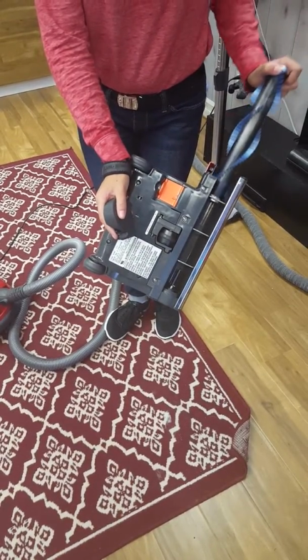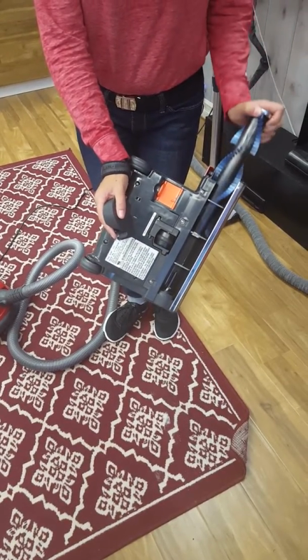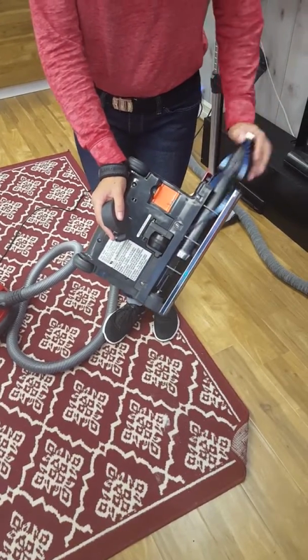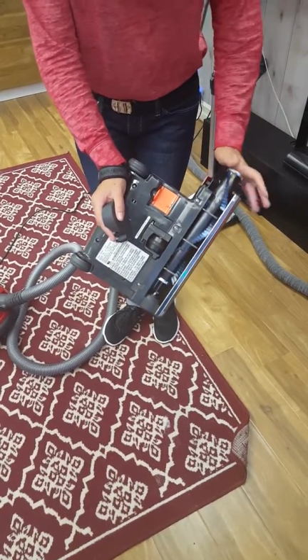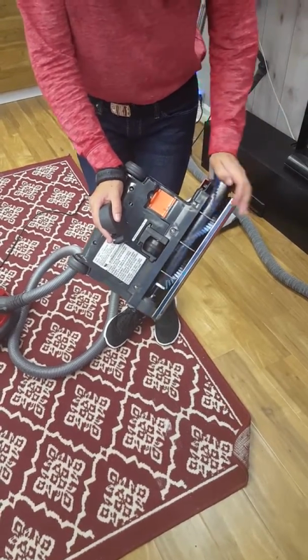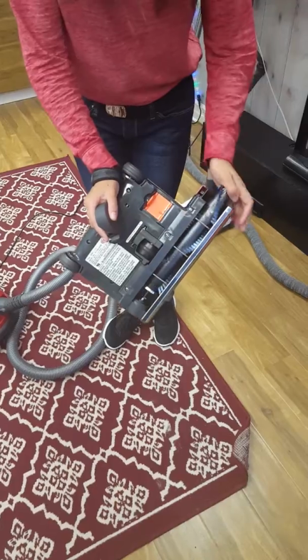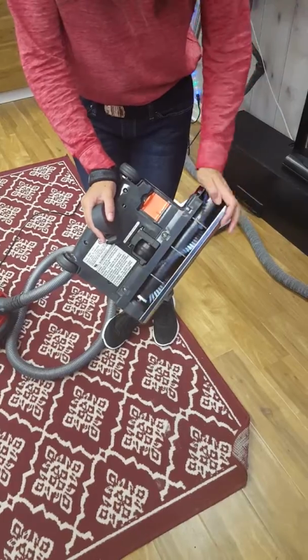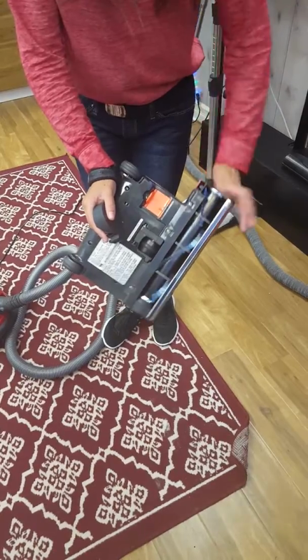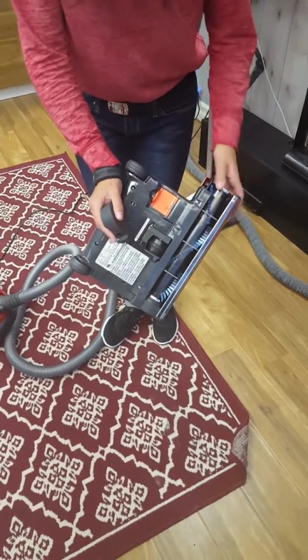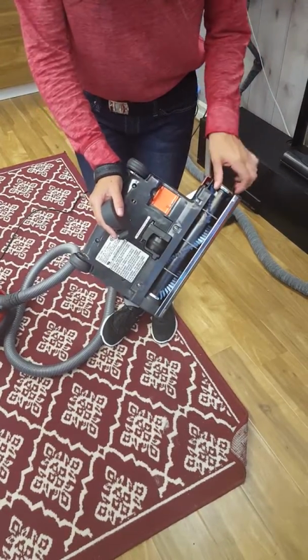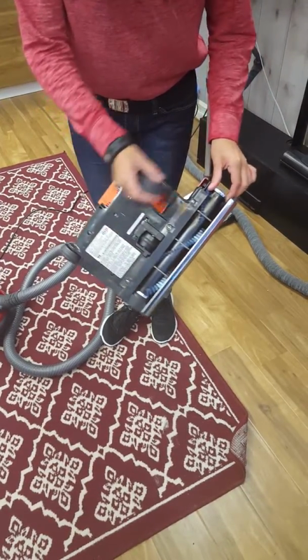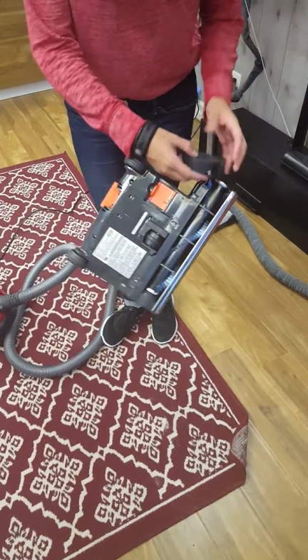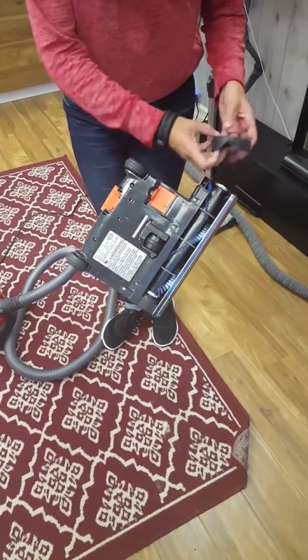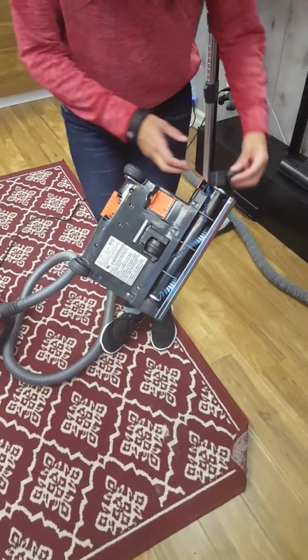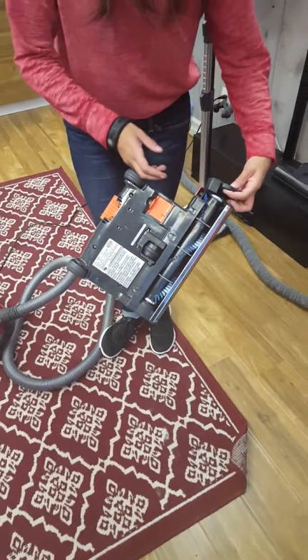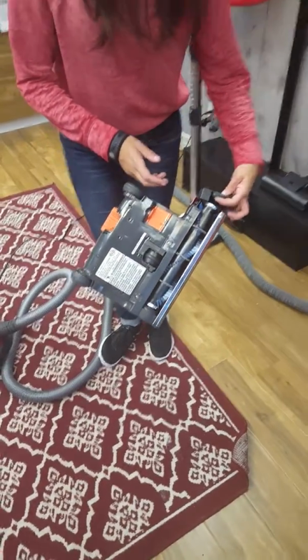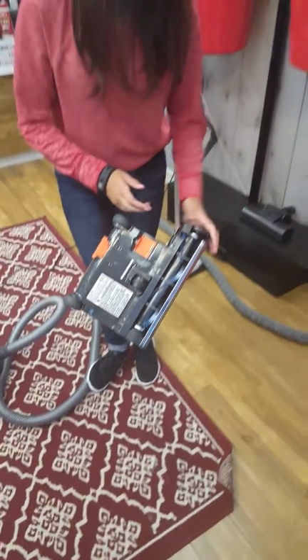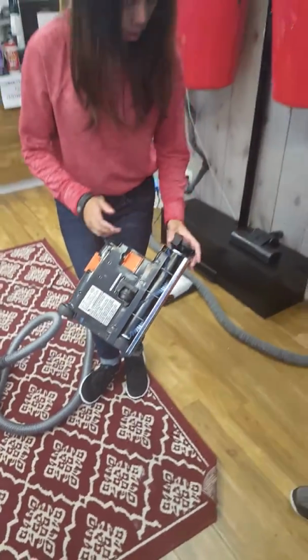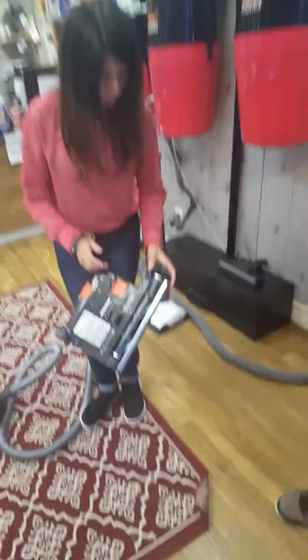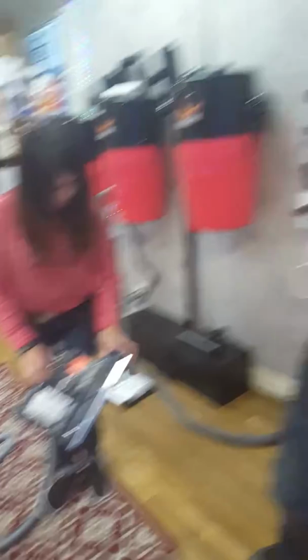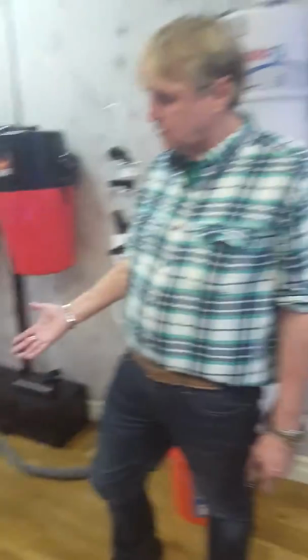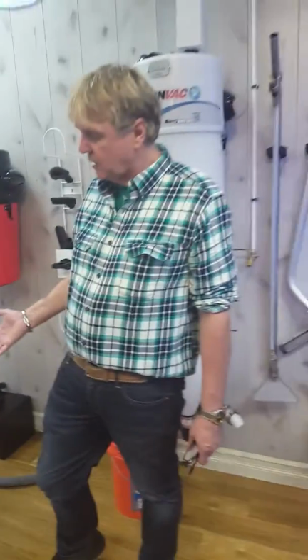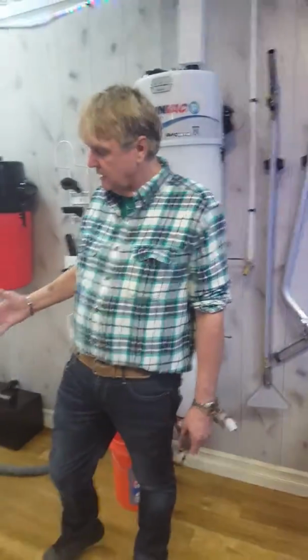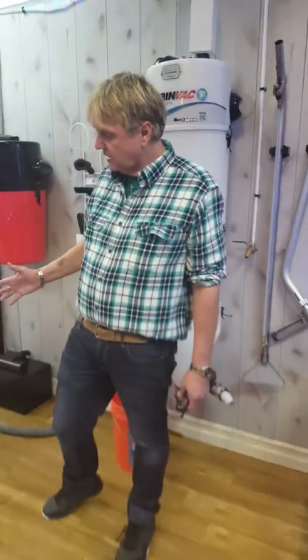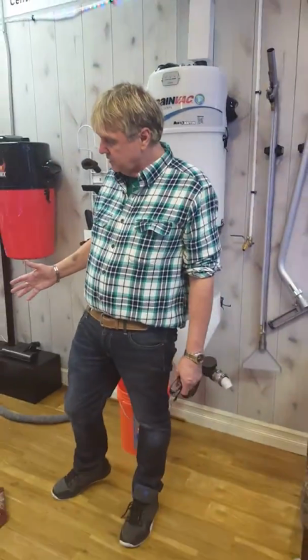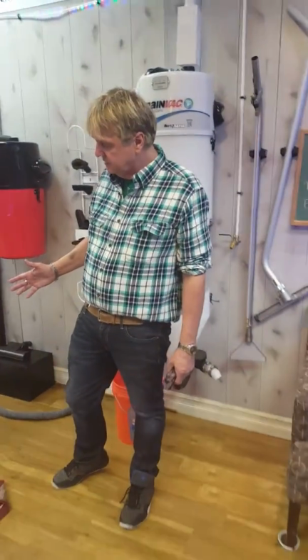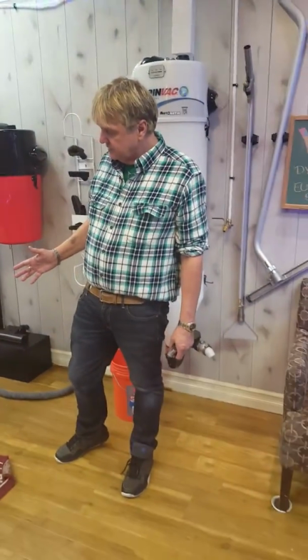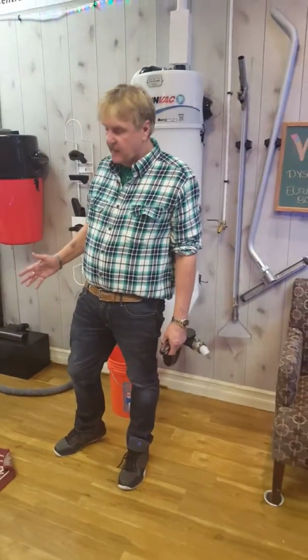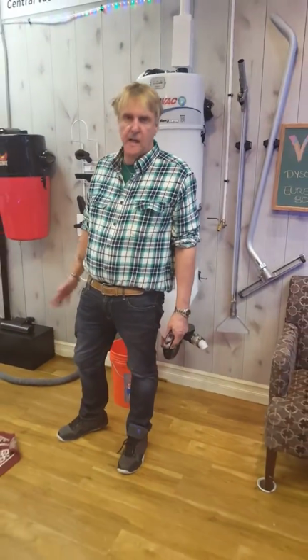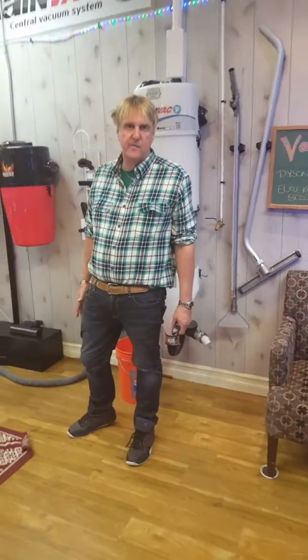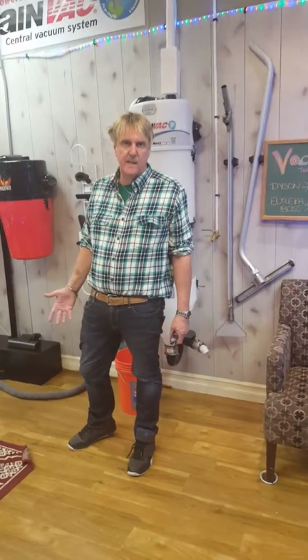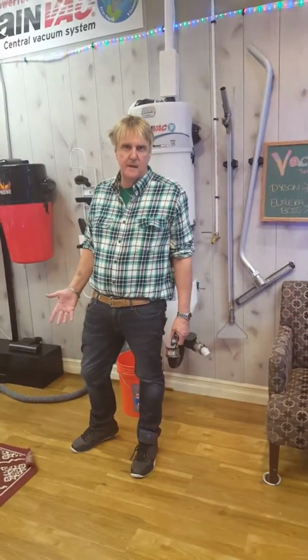See how easy that was? Let me just slide the brush back in, like that. Before you can even find the screwdriver to get the screws out, it's out, back in, and ready for vacuuming again.